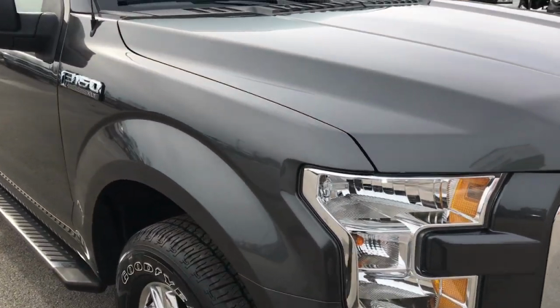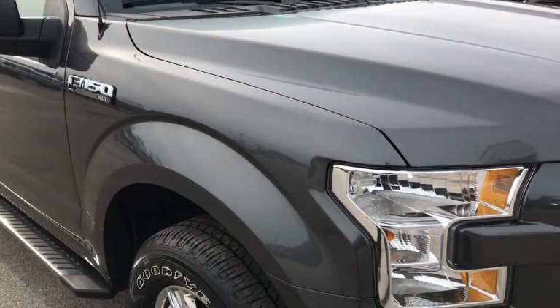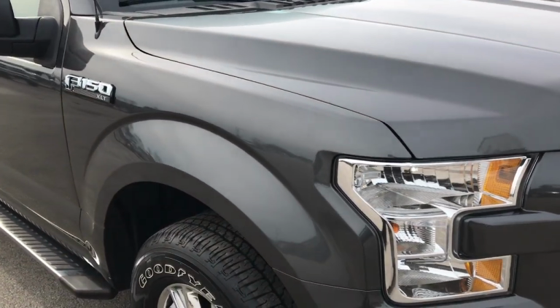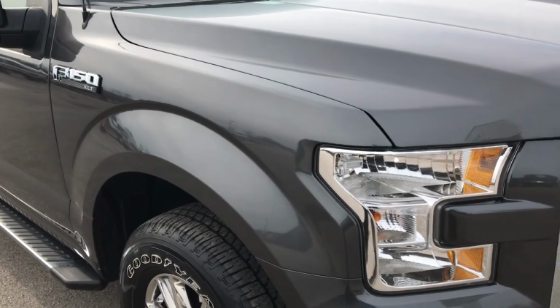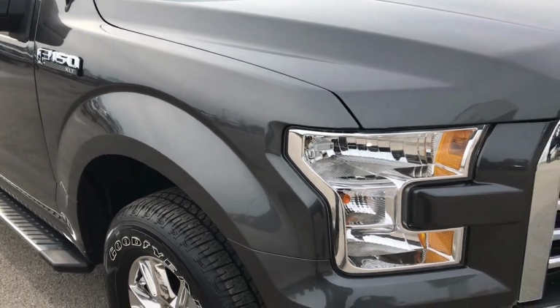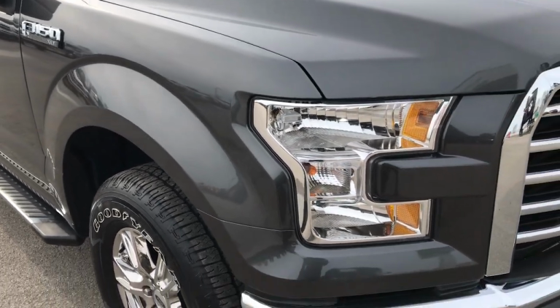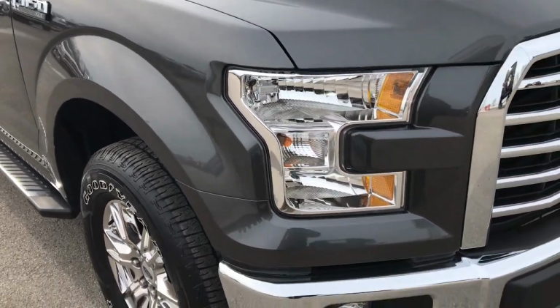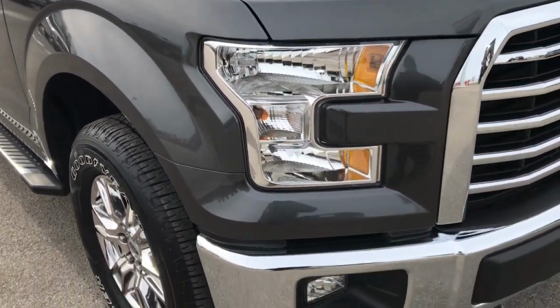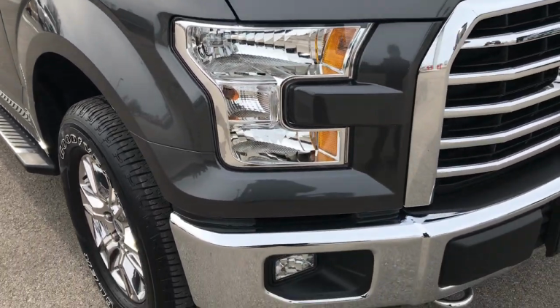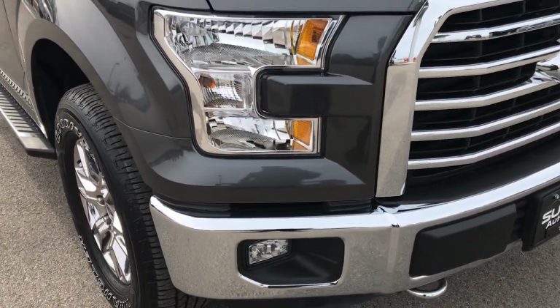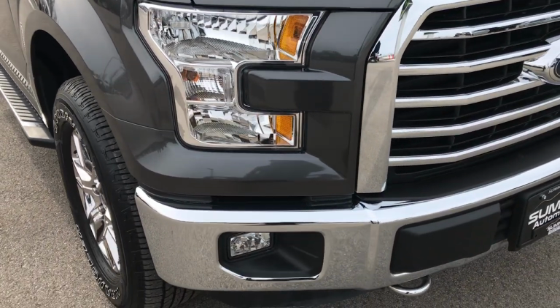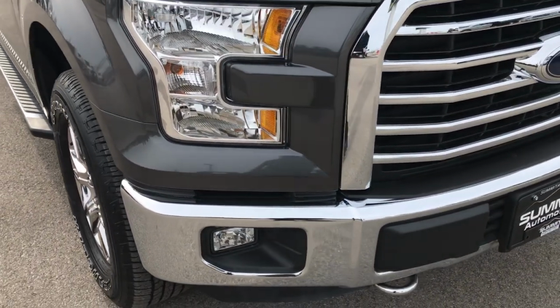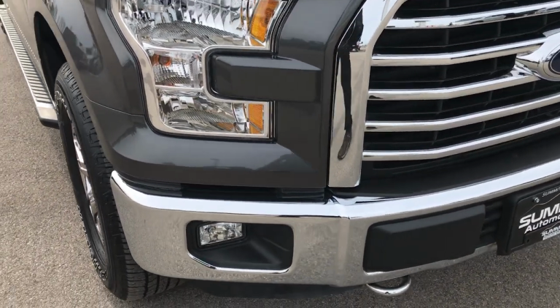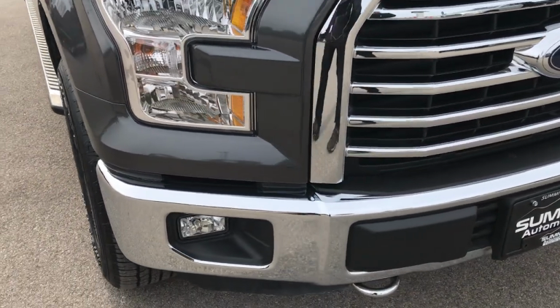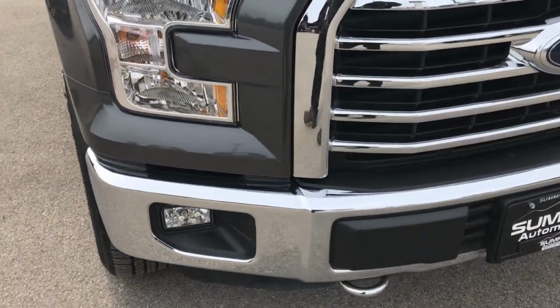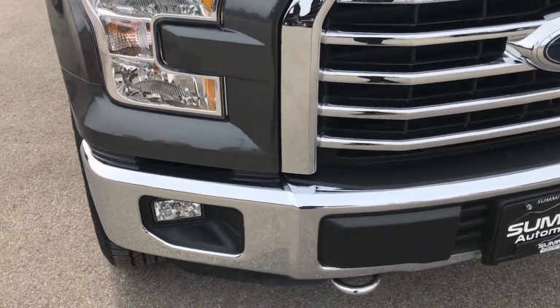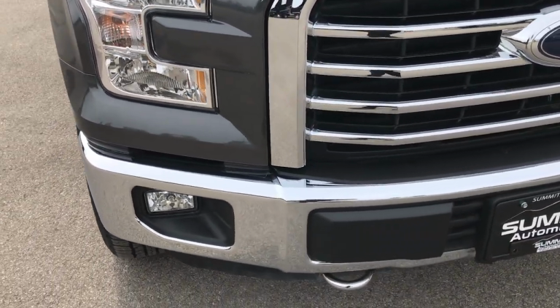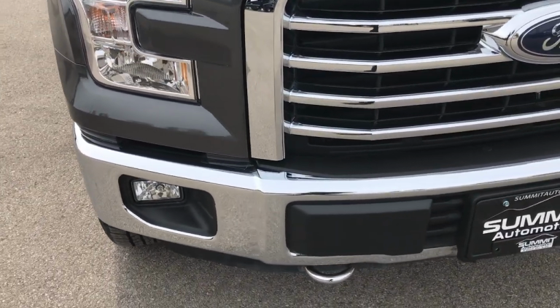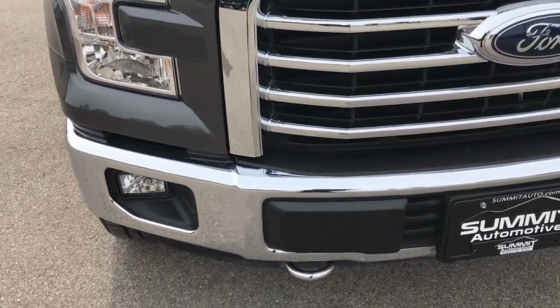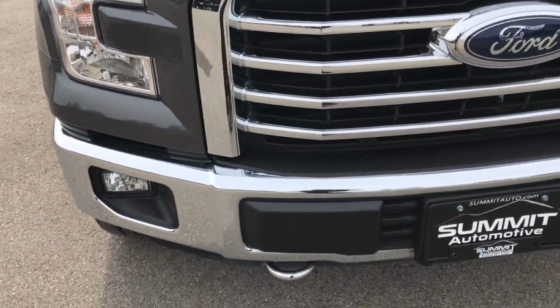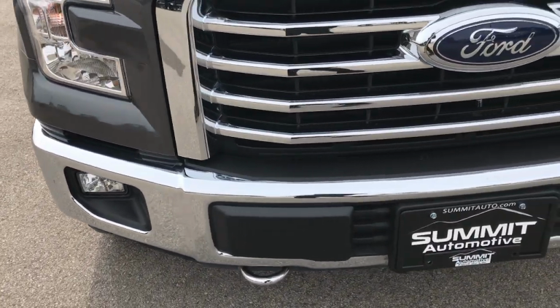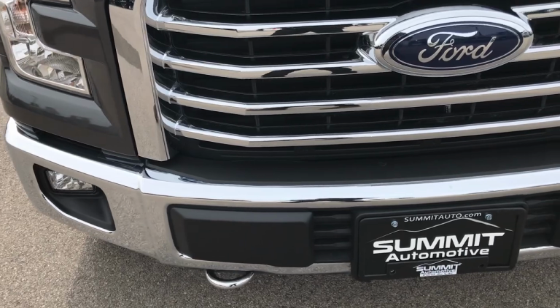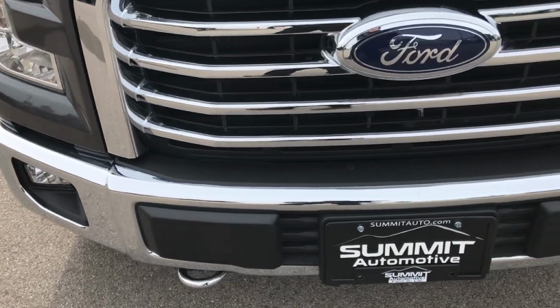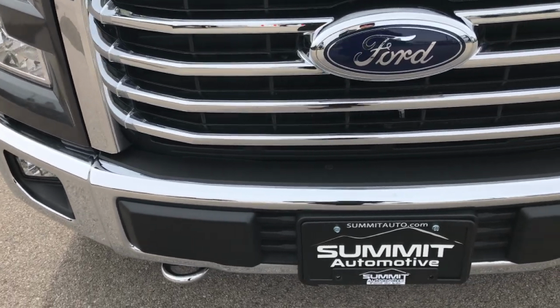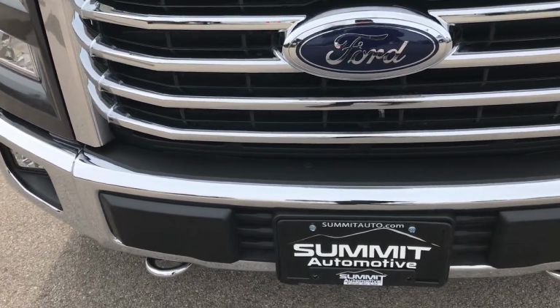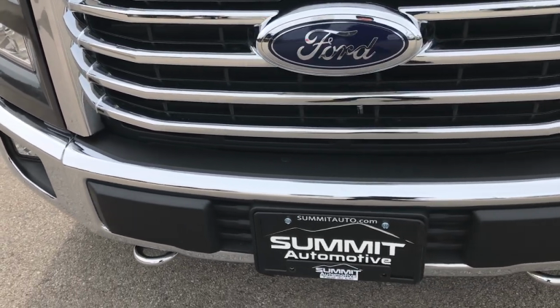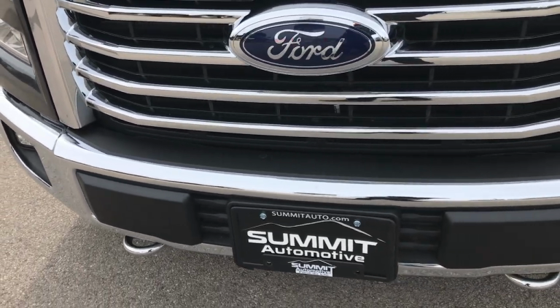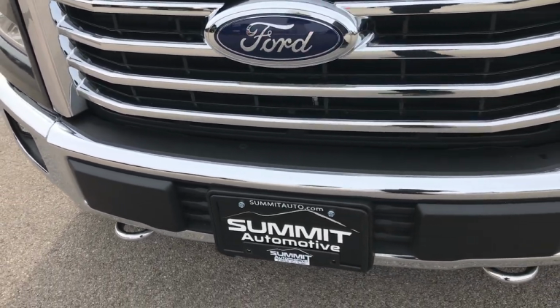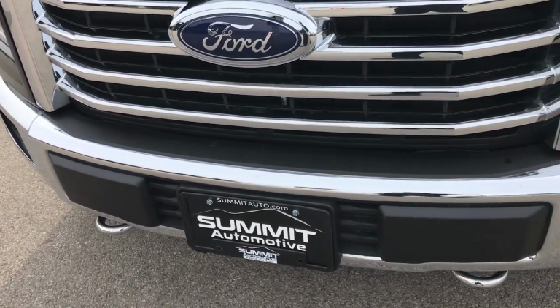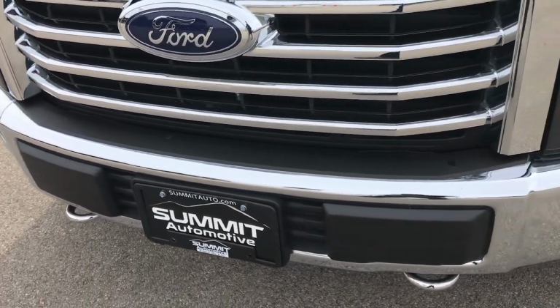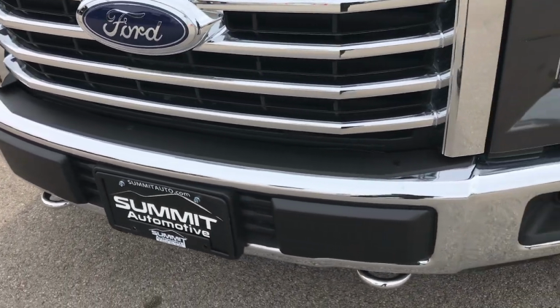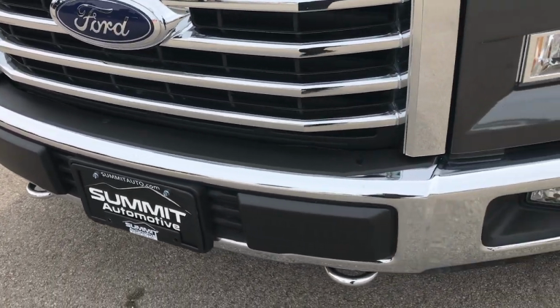This truck has the 5.0 liter V8 motor. From this HD video, you will be able to tell that this truck is like new all the way around.